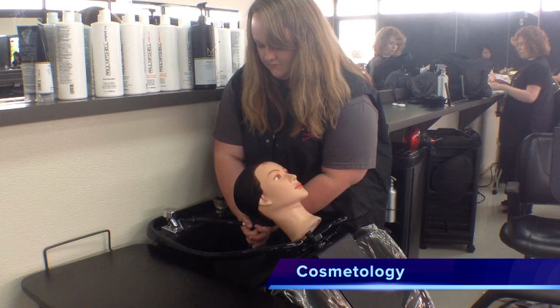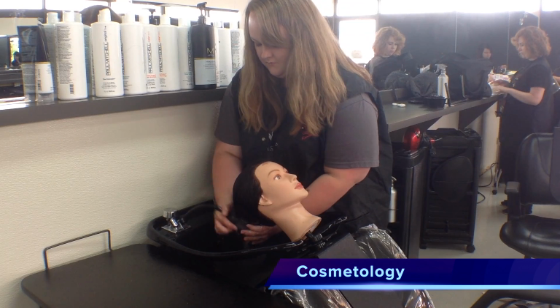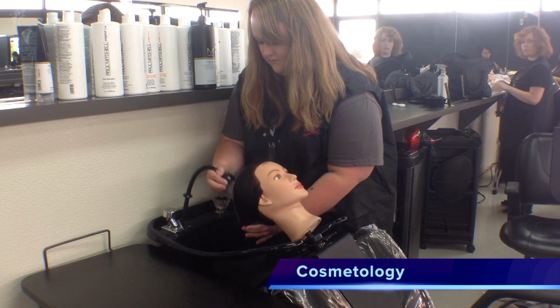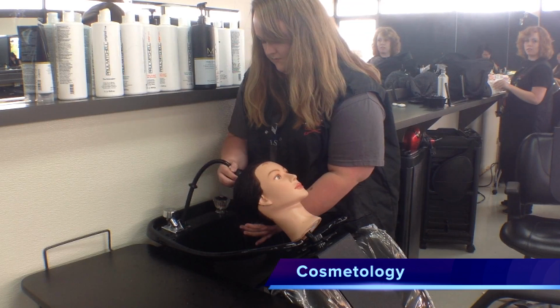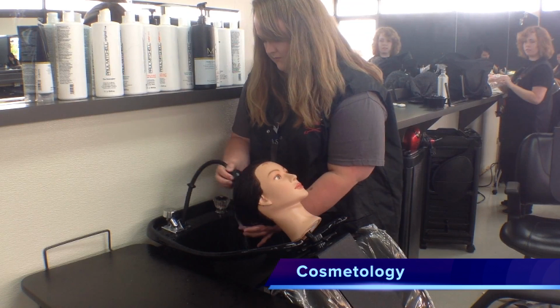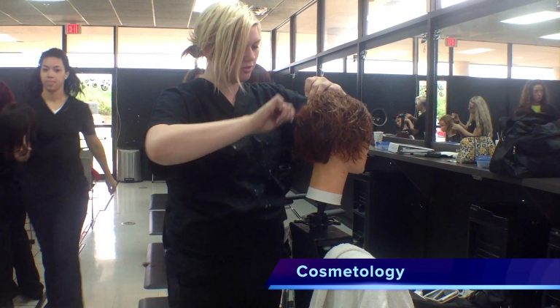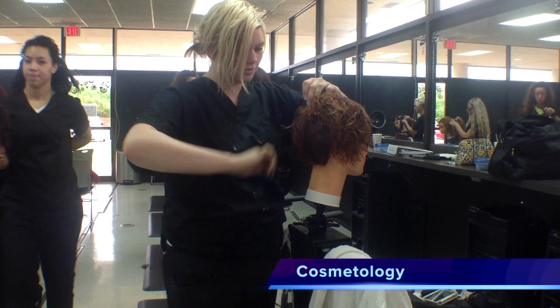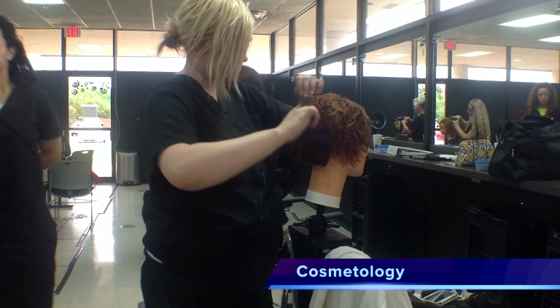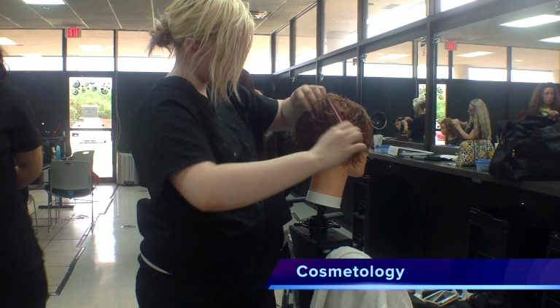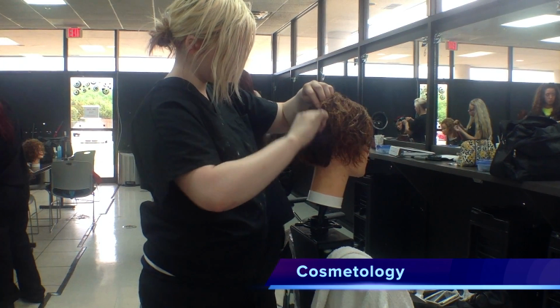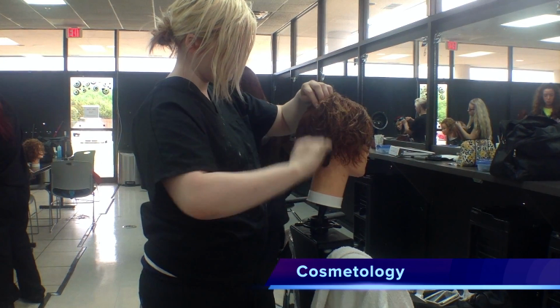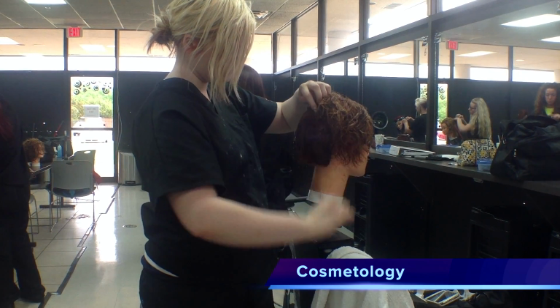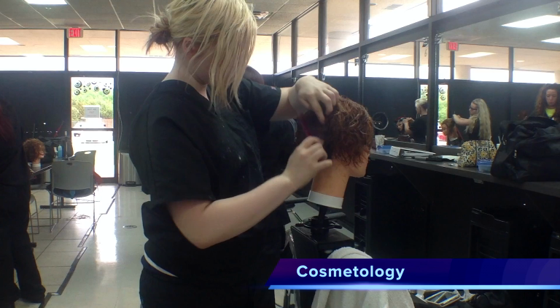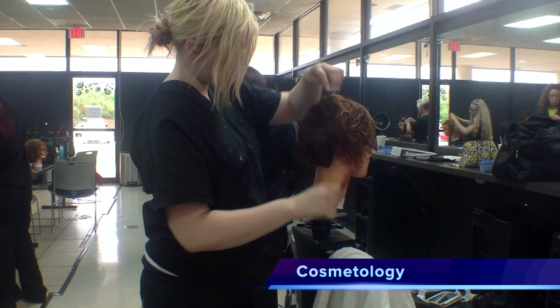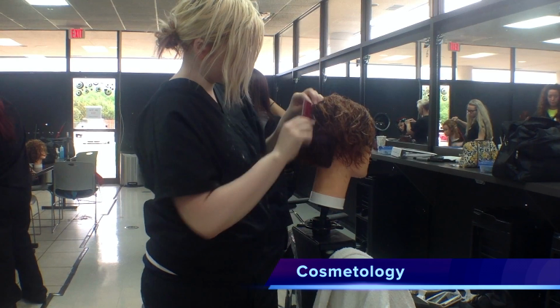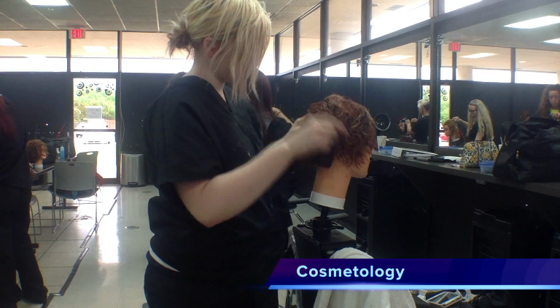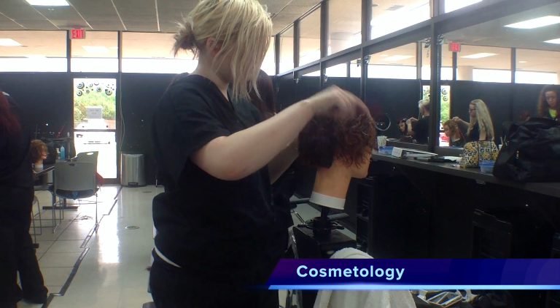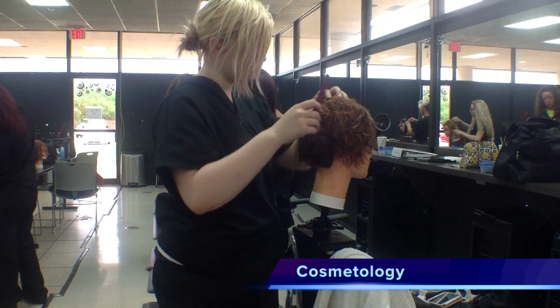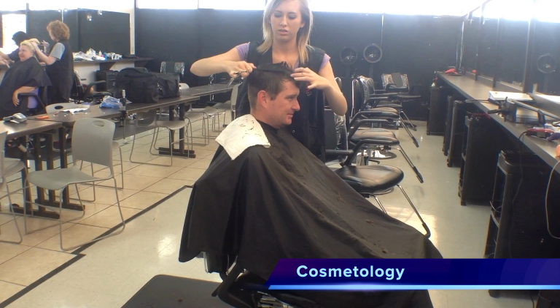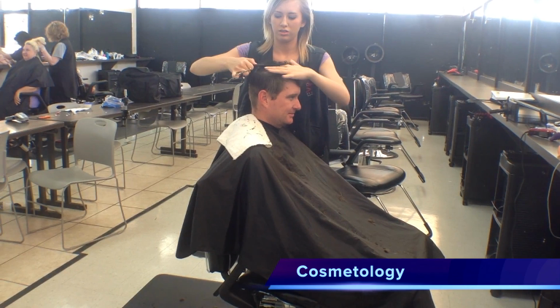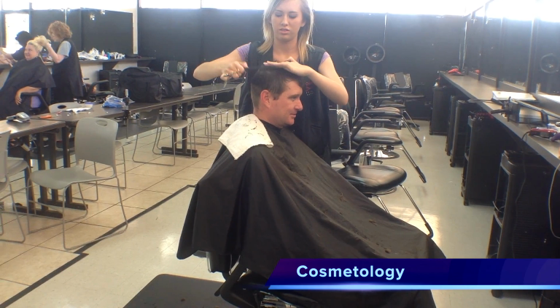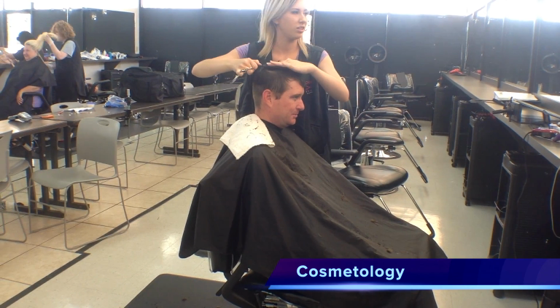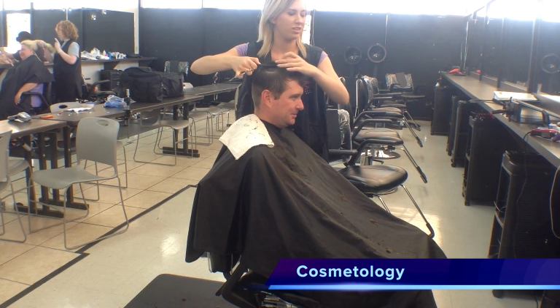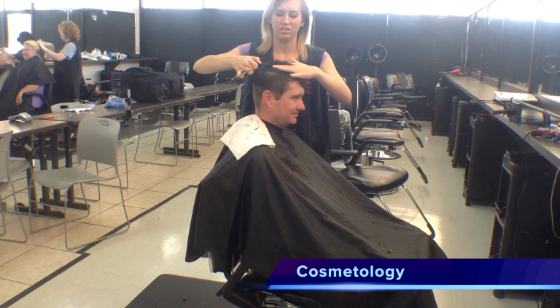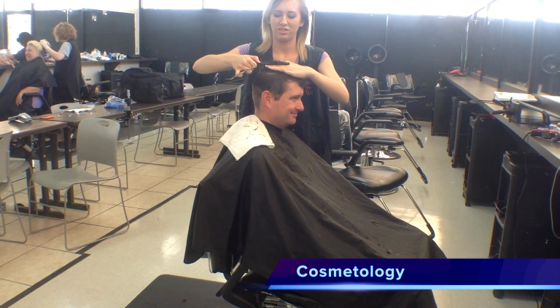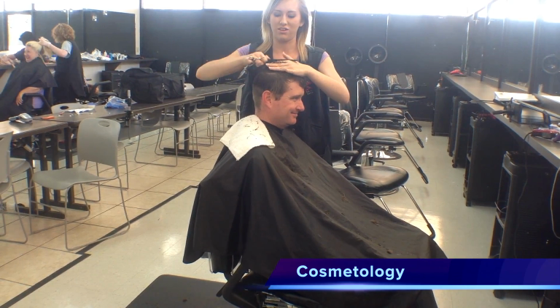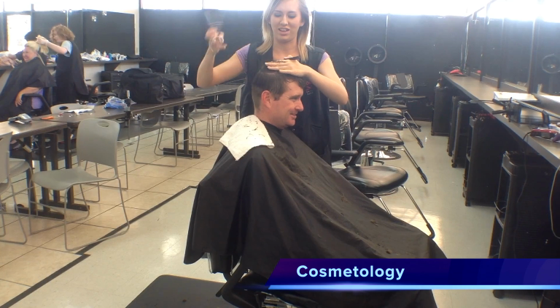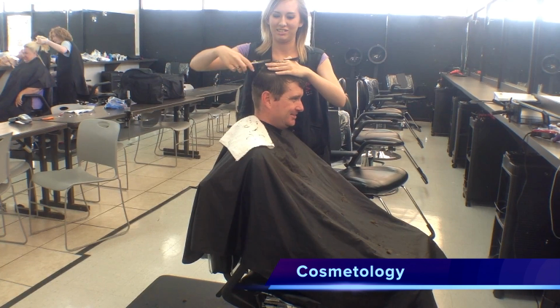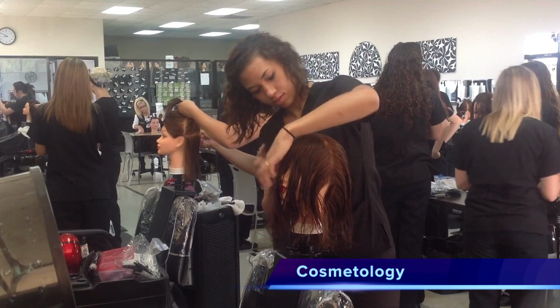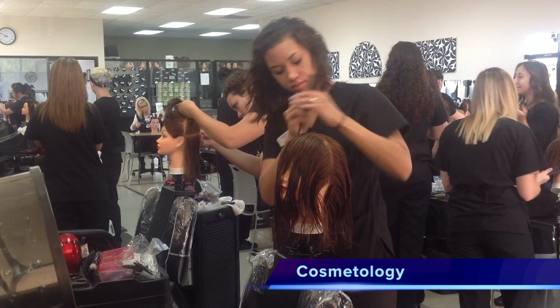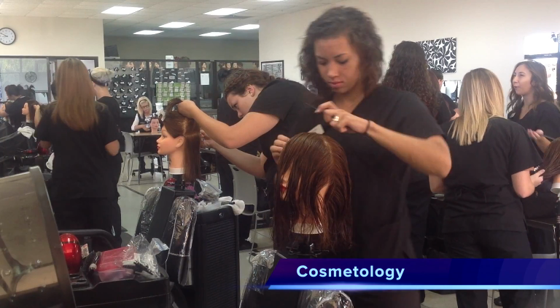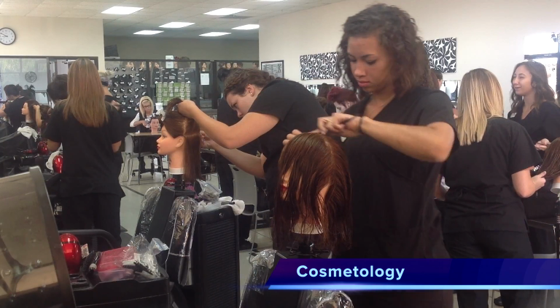Our Cosmetology program allows students to operate and experience a full-service interactive salon and spa environment. Work with professional cosmetologists using advanced techniques in preparation for state licensure.